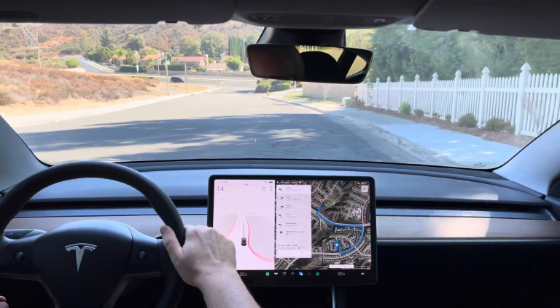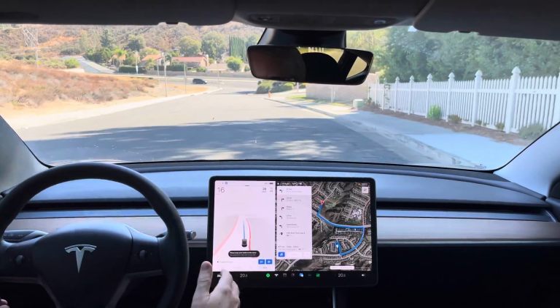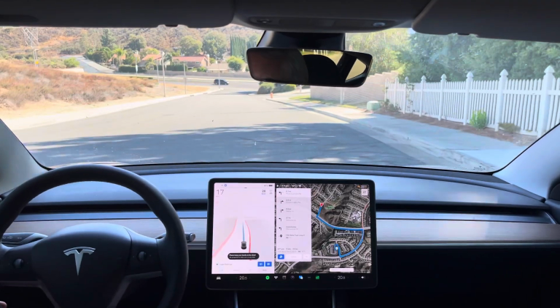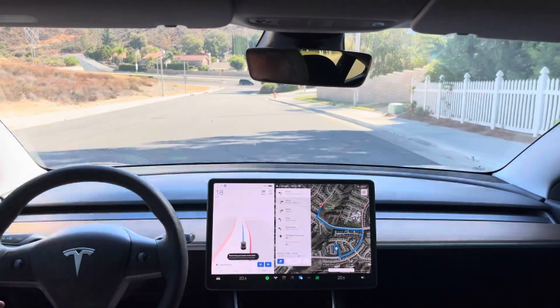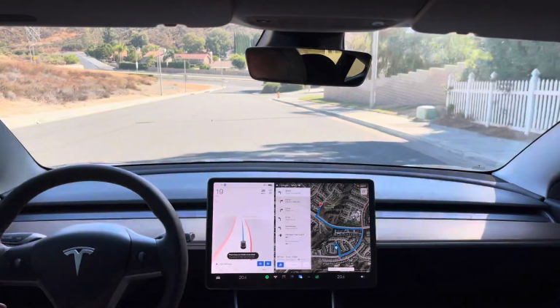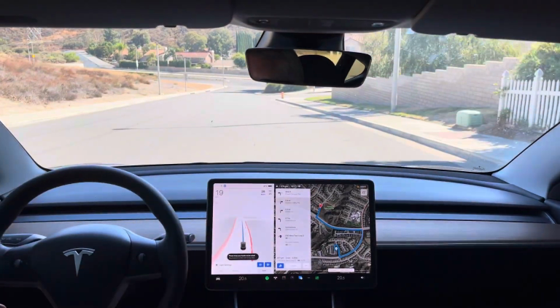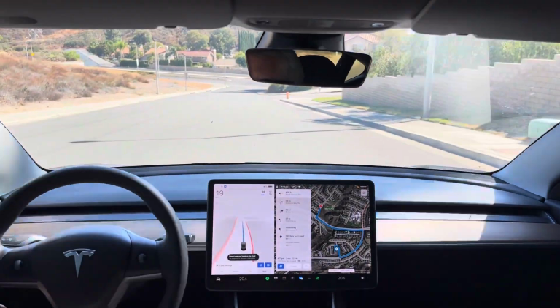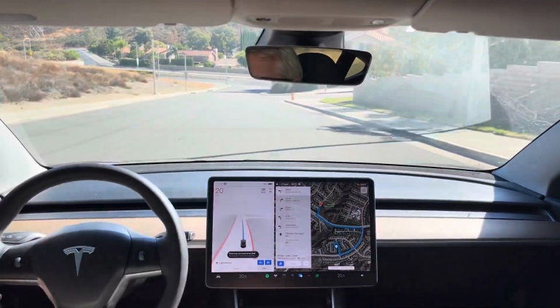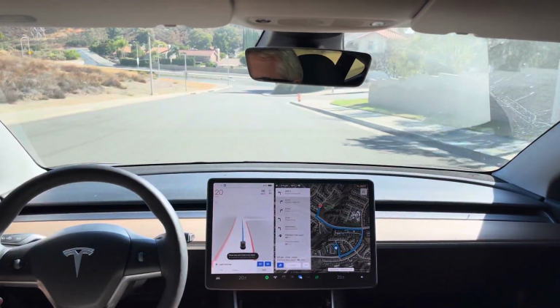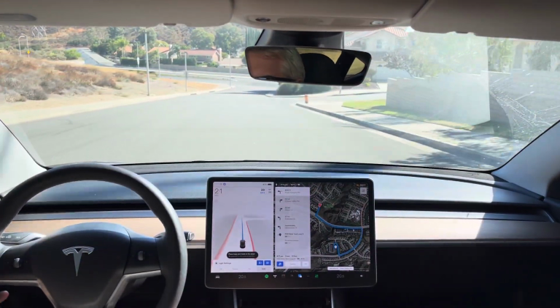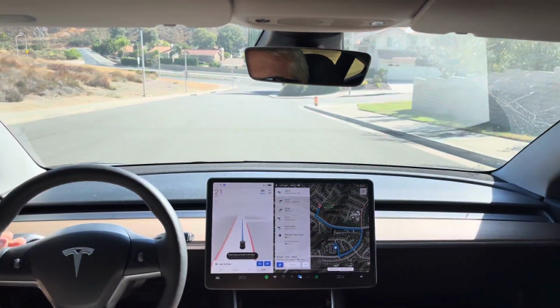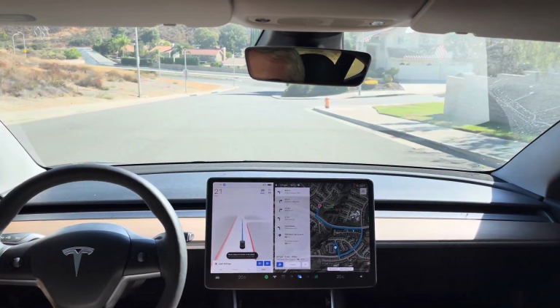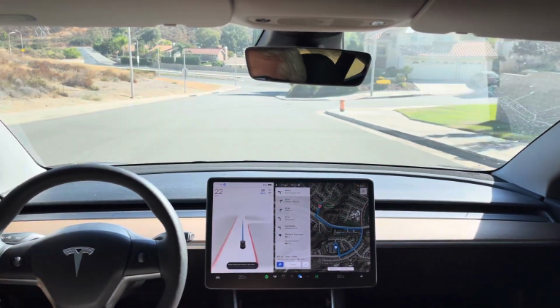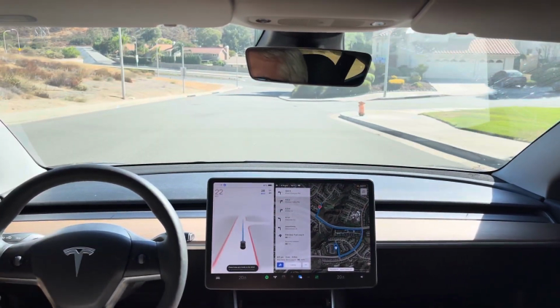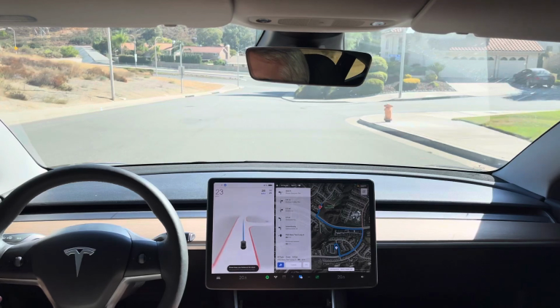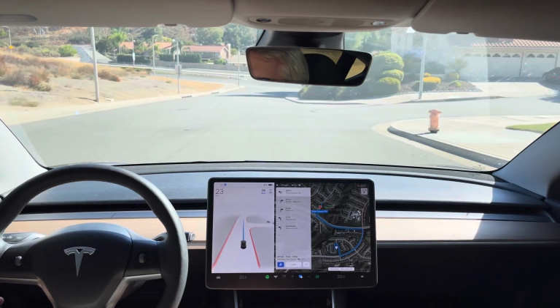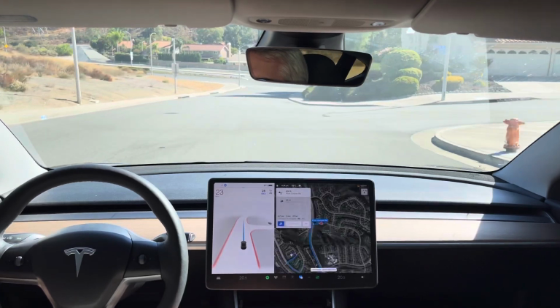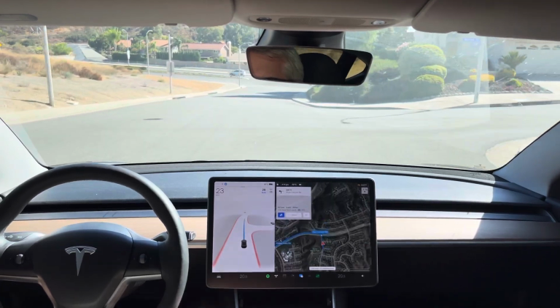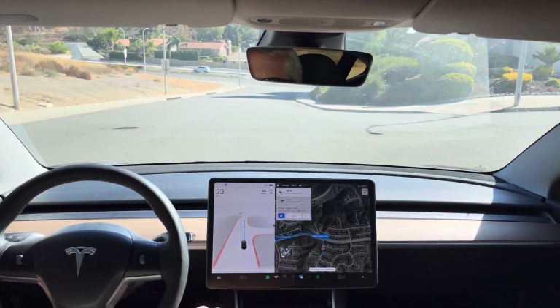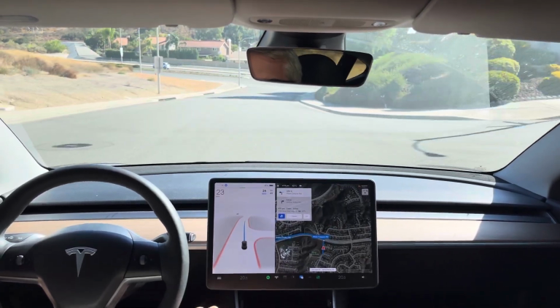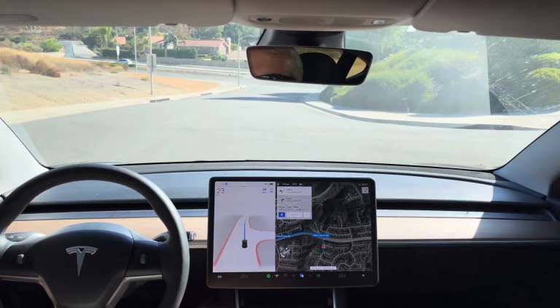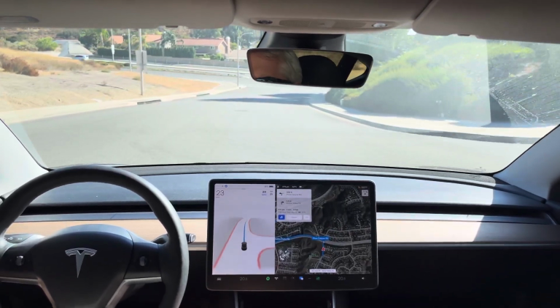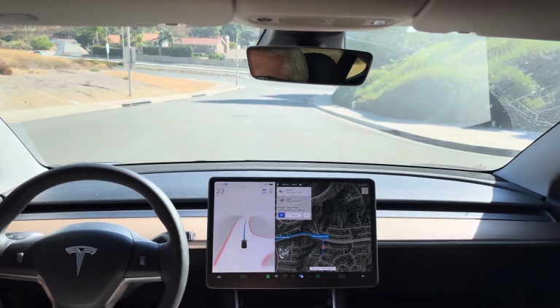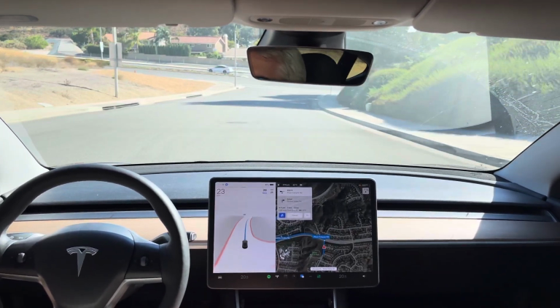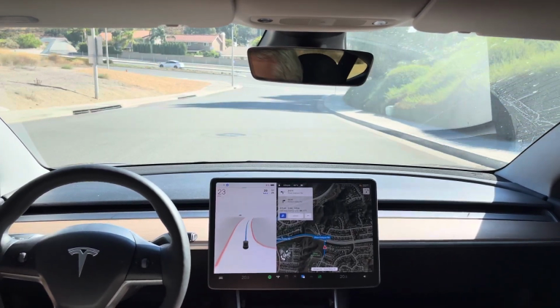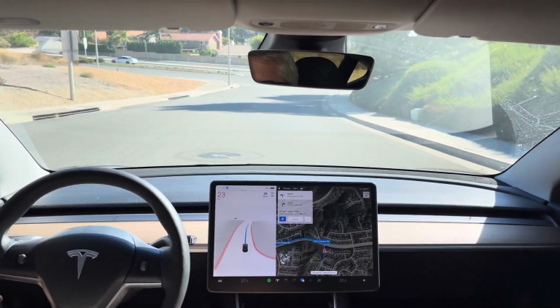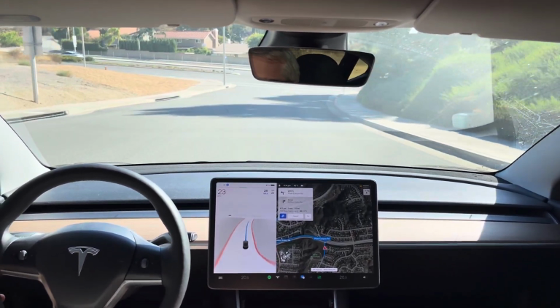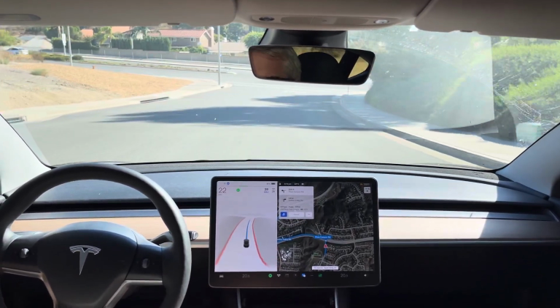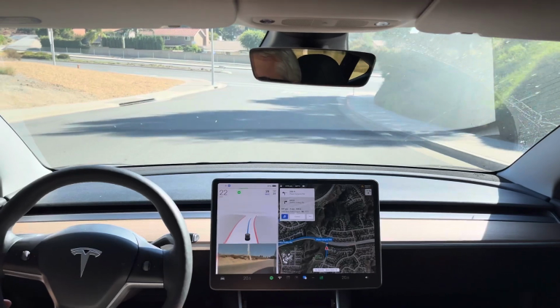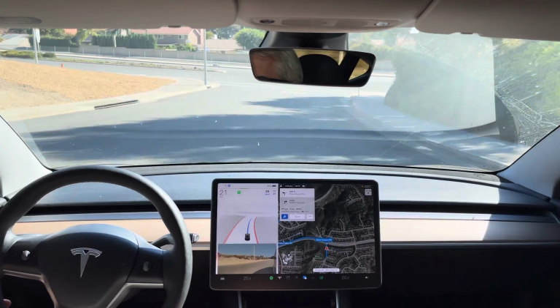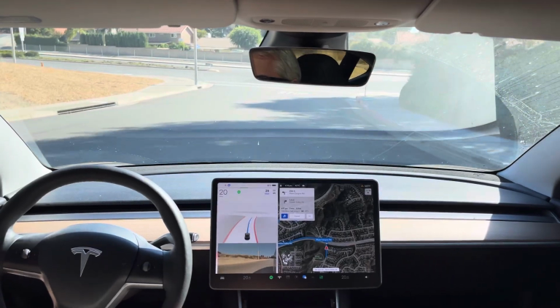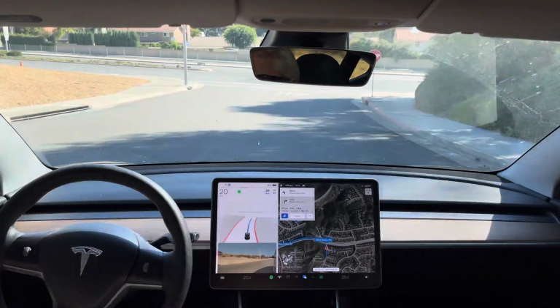In 500 feet, turn left onto Plum Canyon Road. Okay, now quickly we're going to do a test loop 2 with 10.69.1. Now turn left onto Plum Canyon Road.